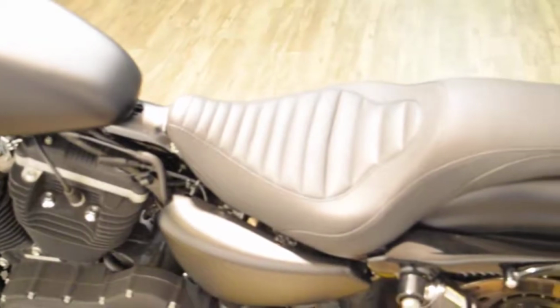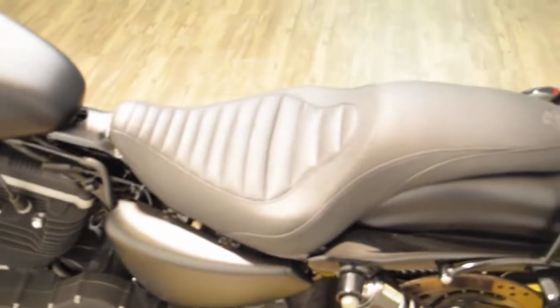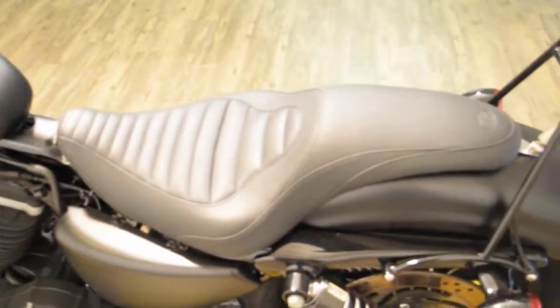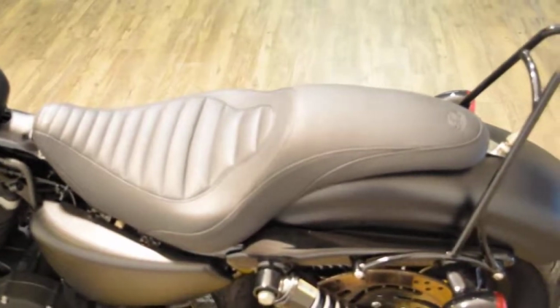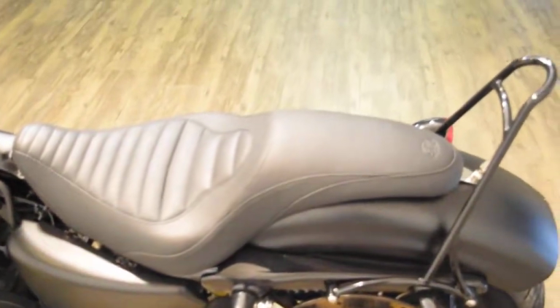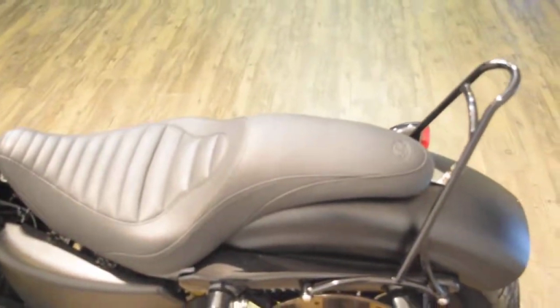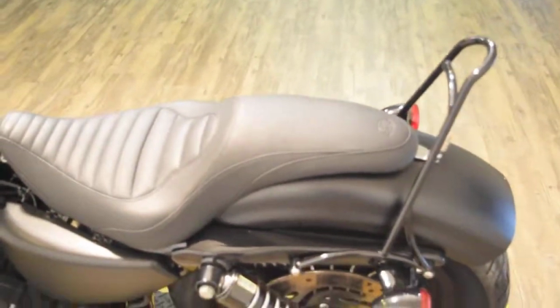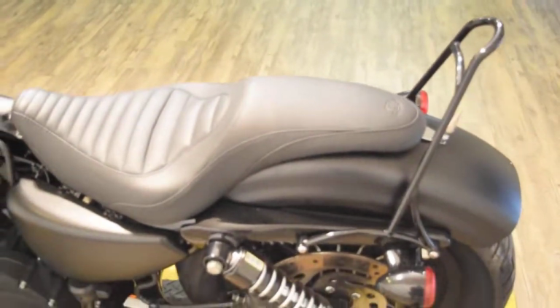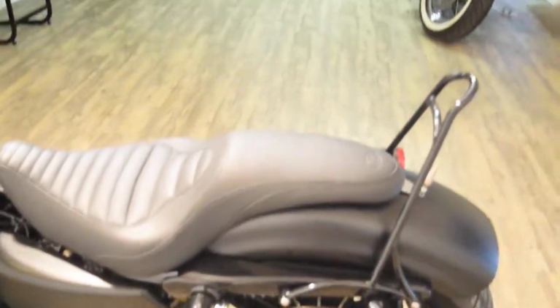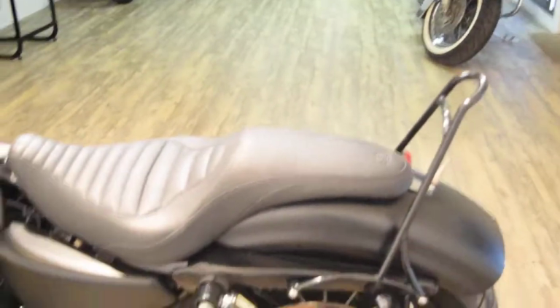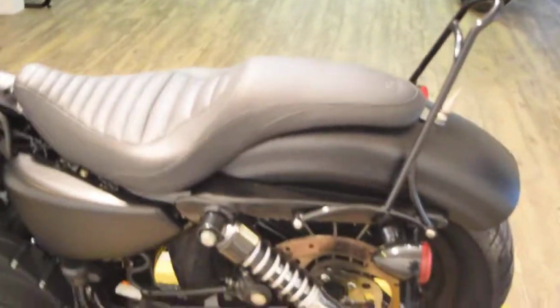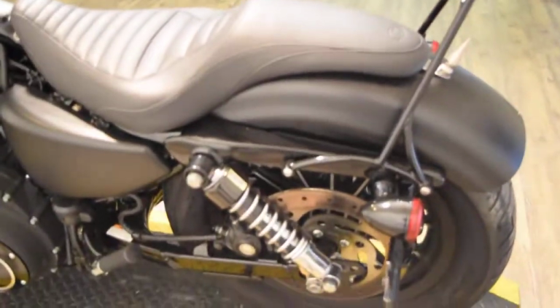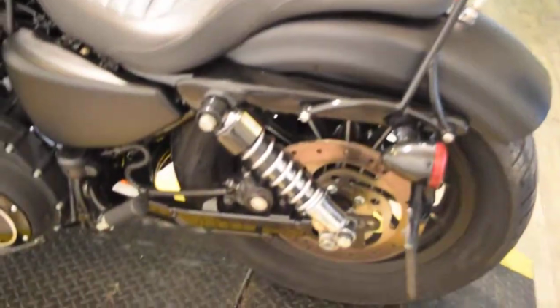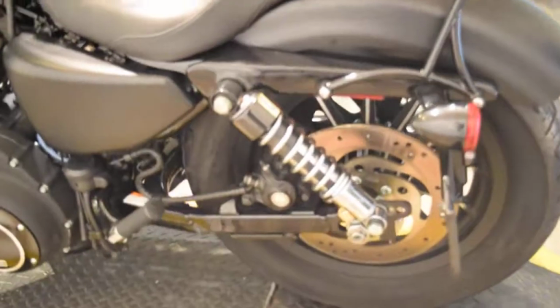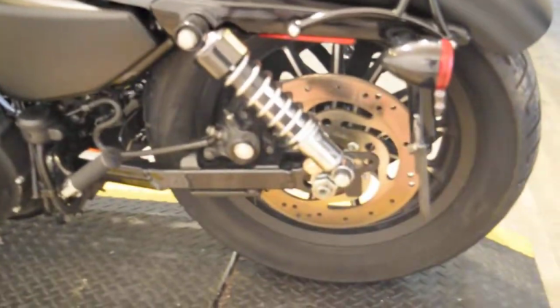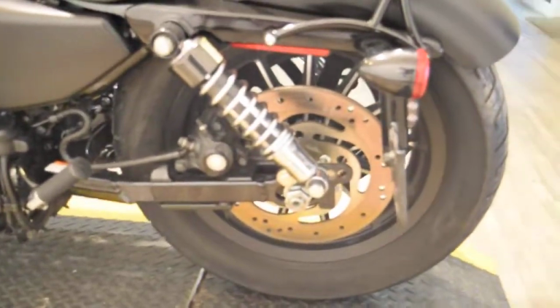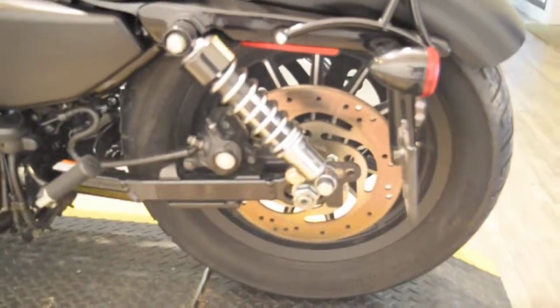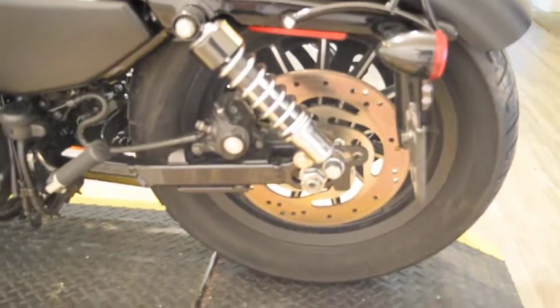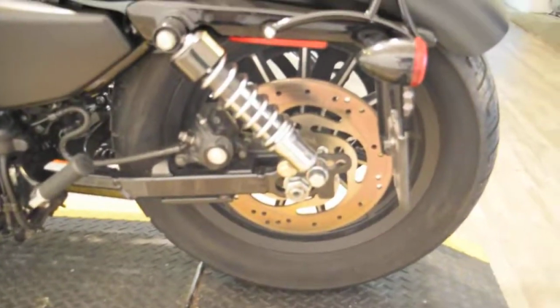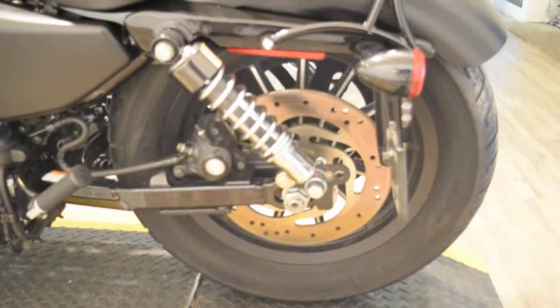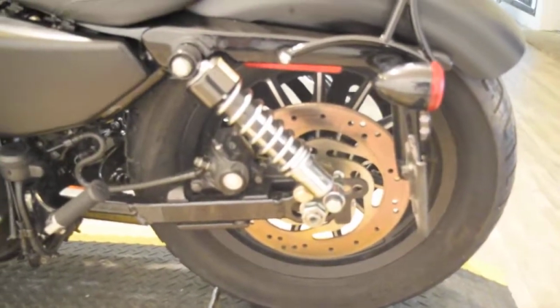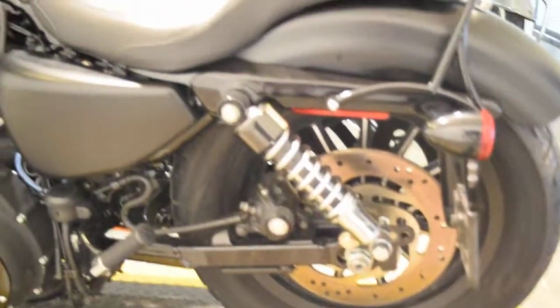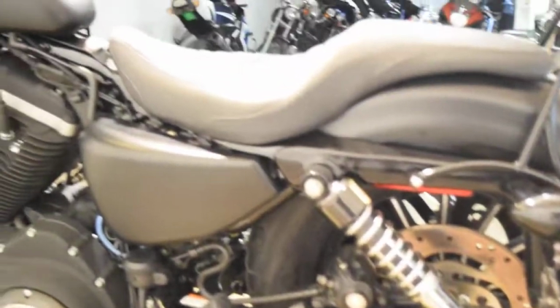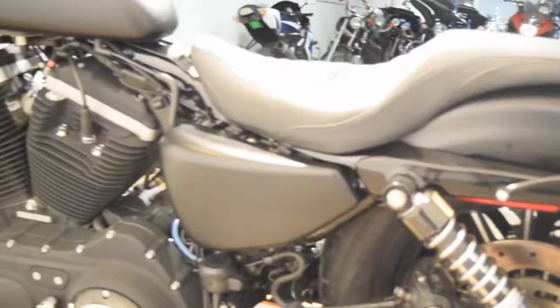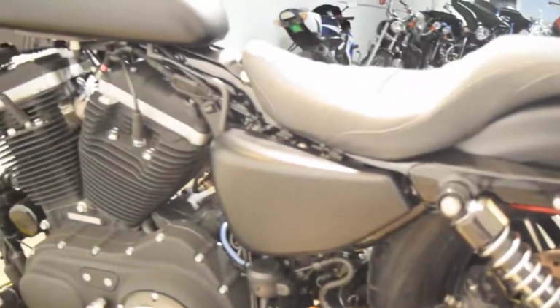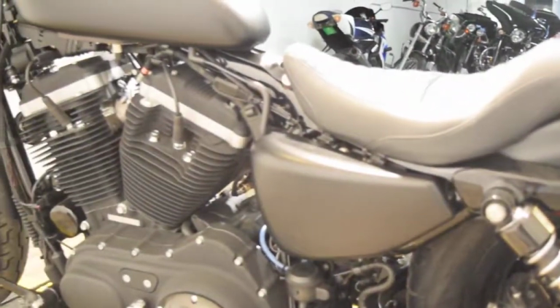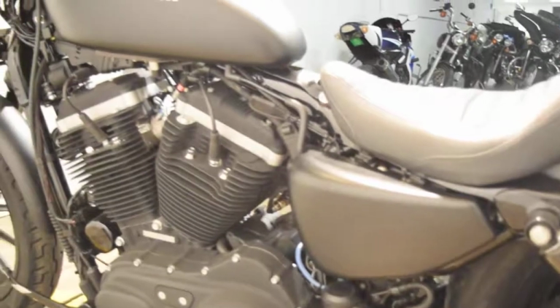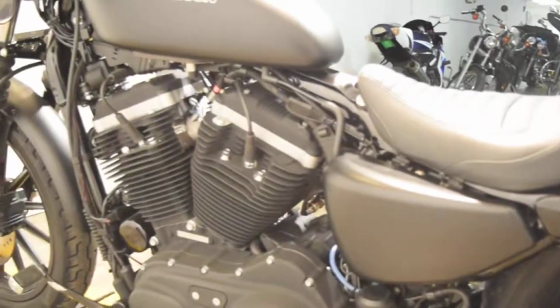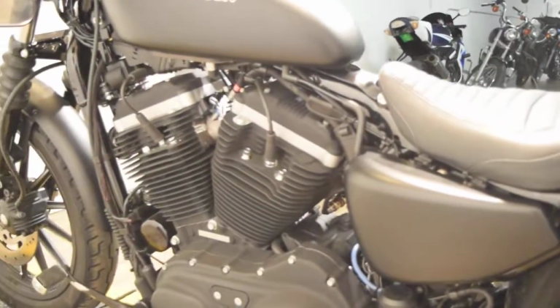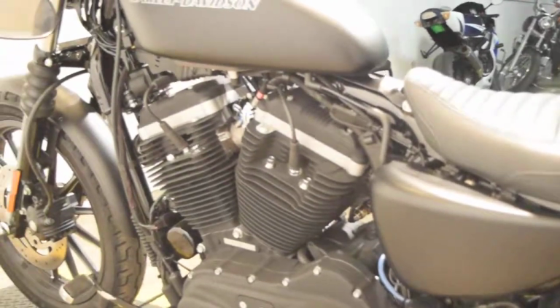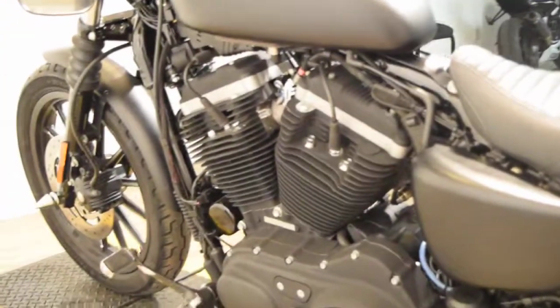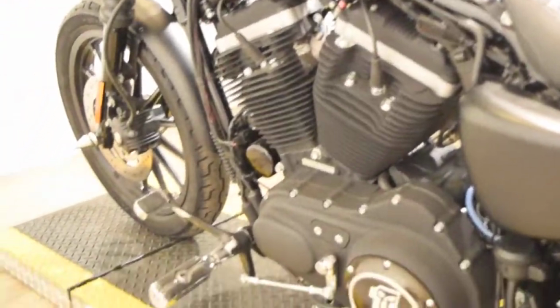You can call us at 847-526-0500. We do out of state financing and we ship bikes to people all over the country. We do a ton of out of state purchases. Once again, give us a call at 847-526-0500.